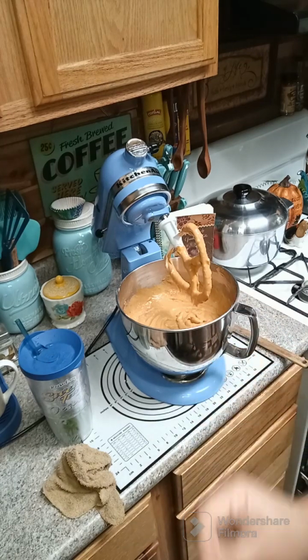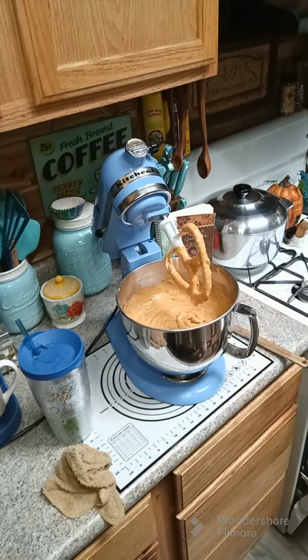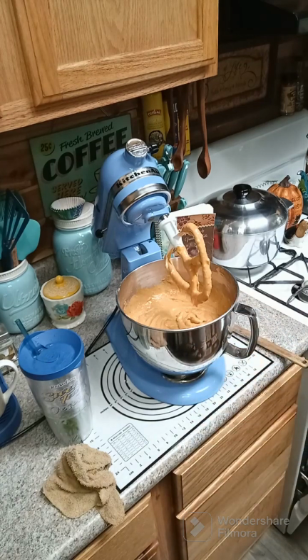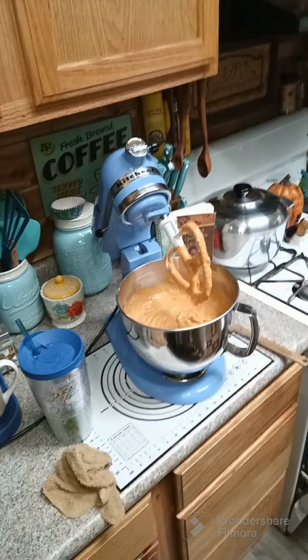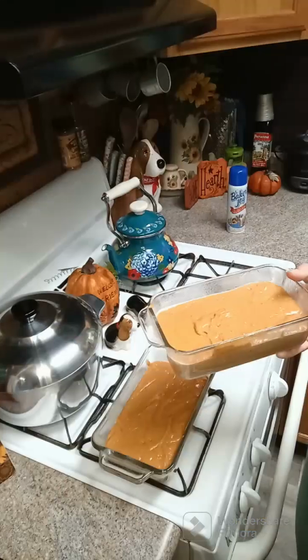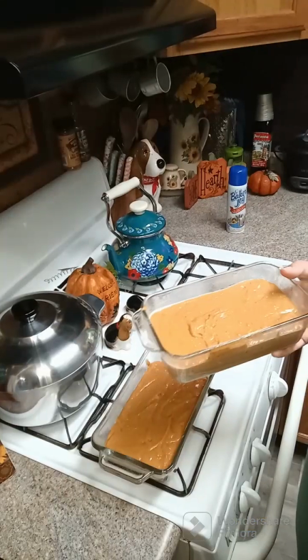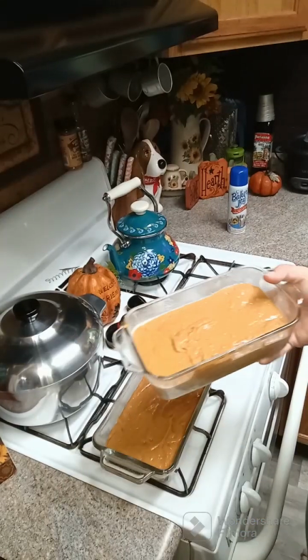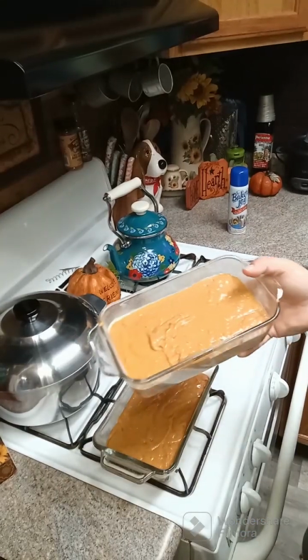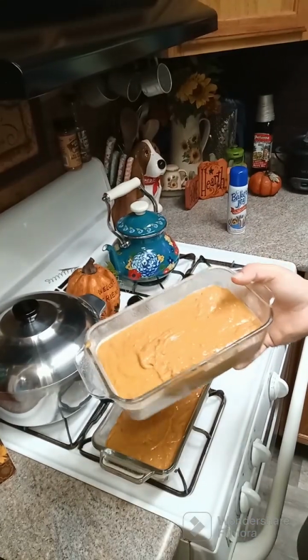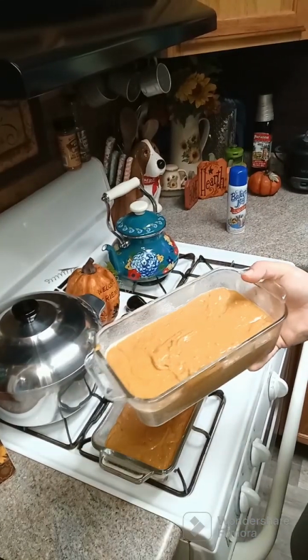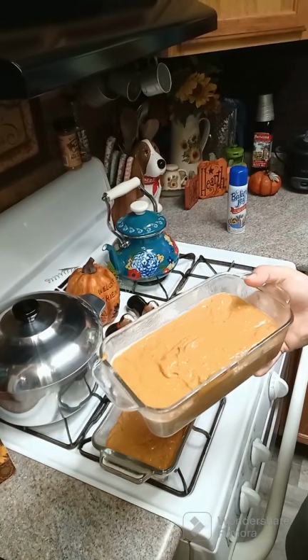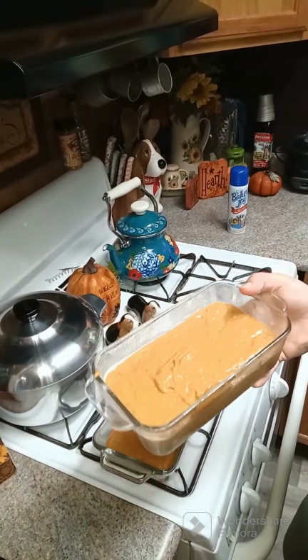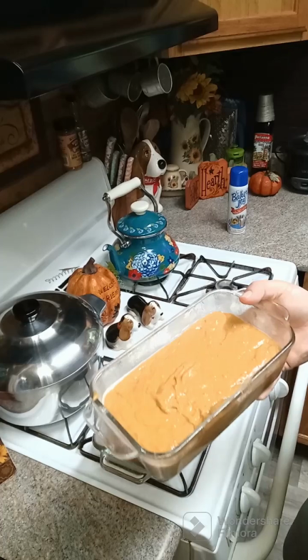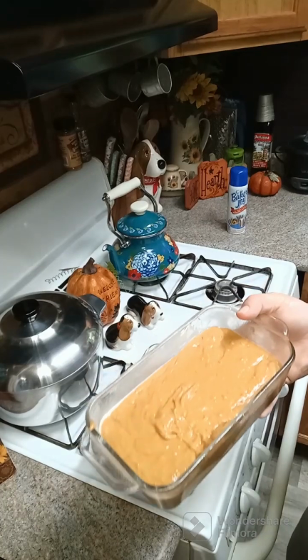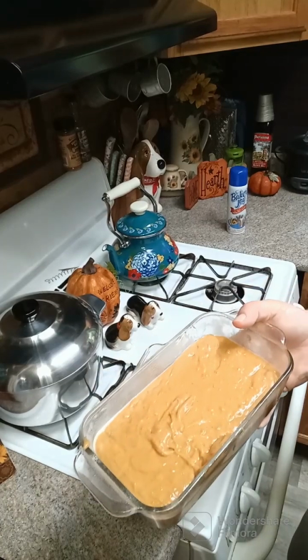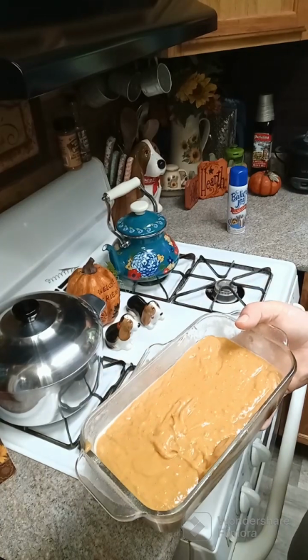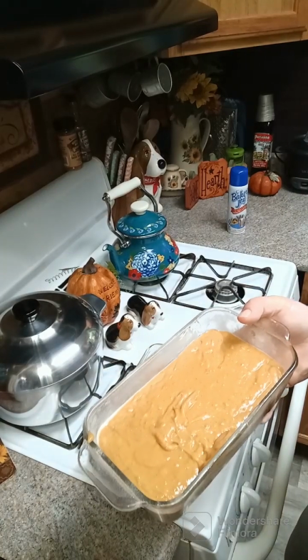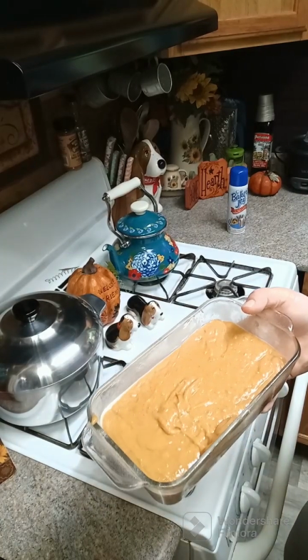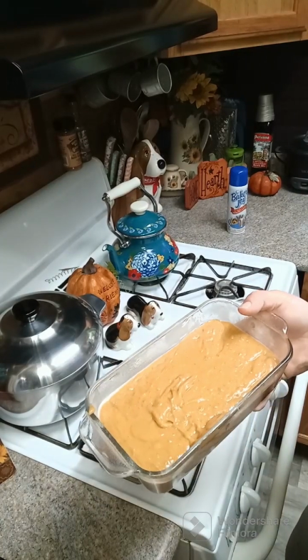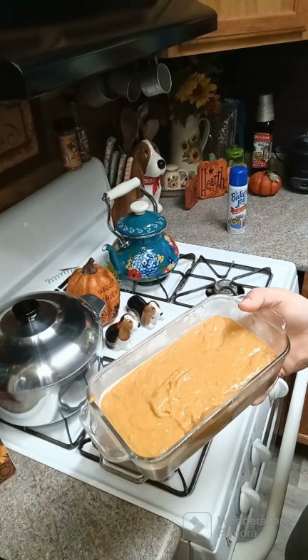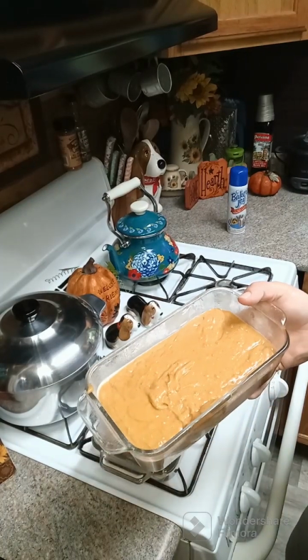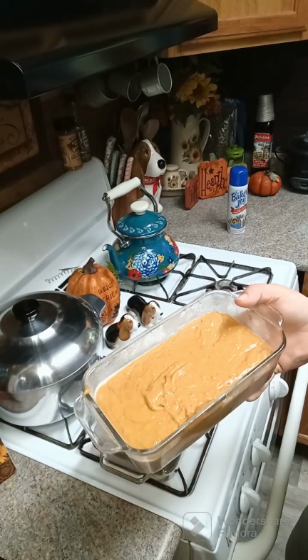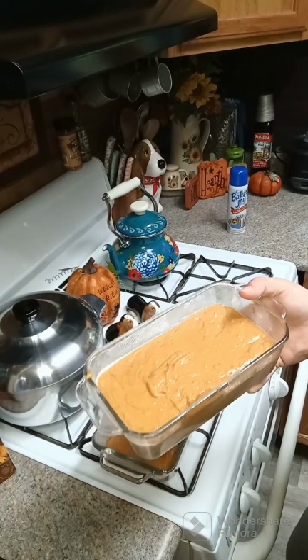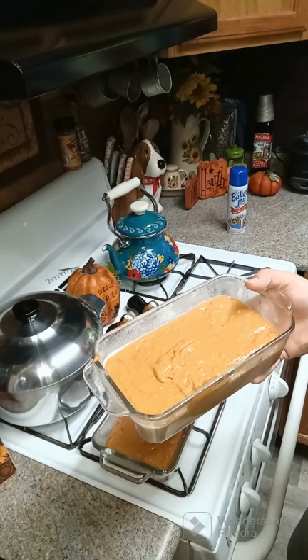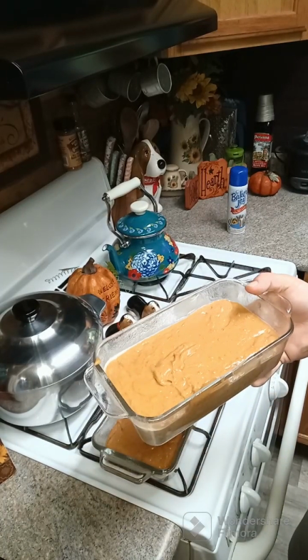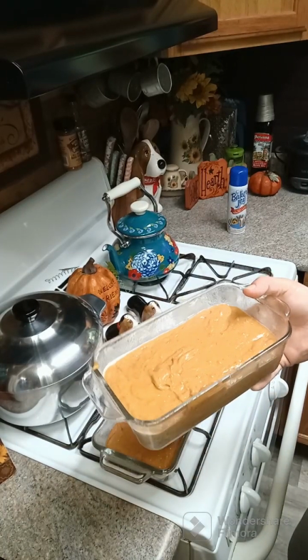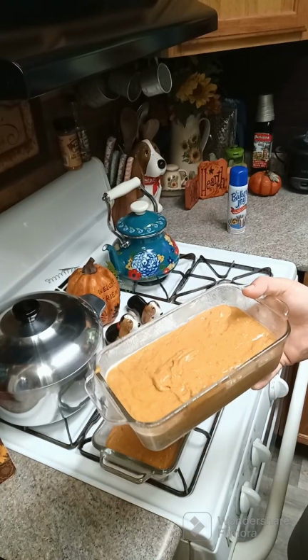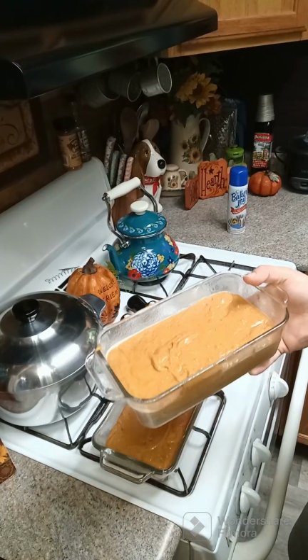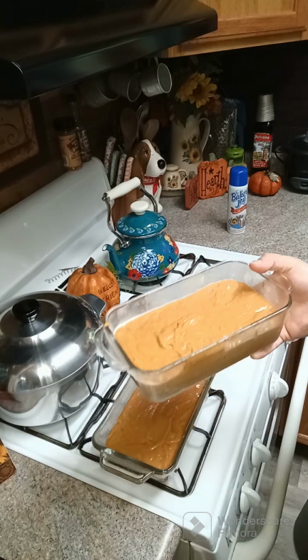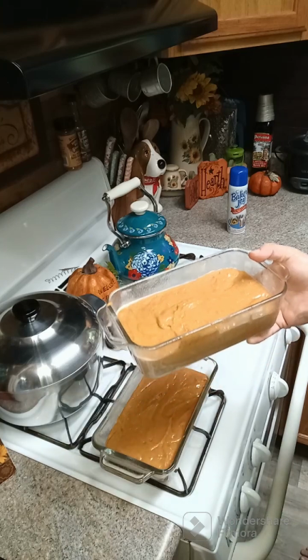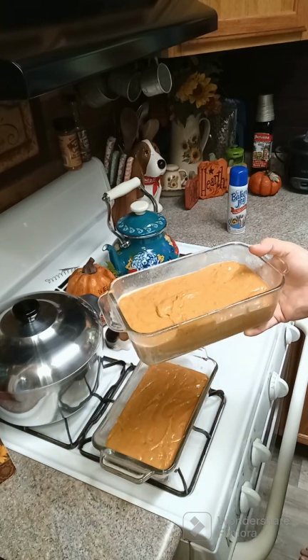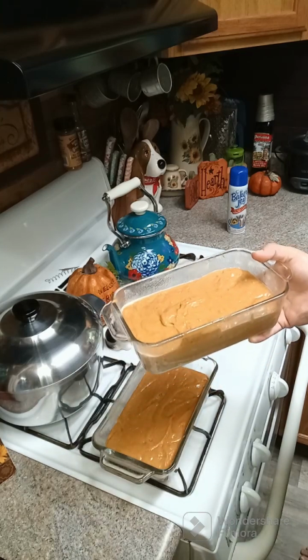We're going to go ahead and pop these in the oven at 325 degrees for about 70 to 75 minutes. I'll let you know exactly how long it took when we come back.